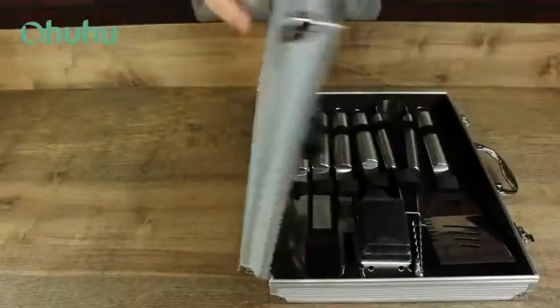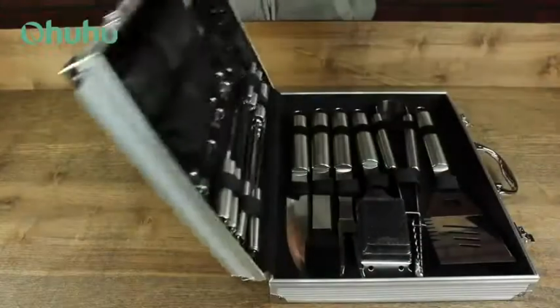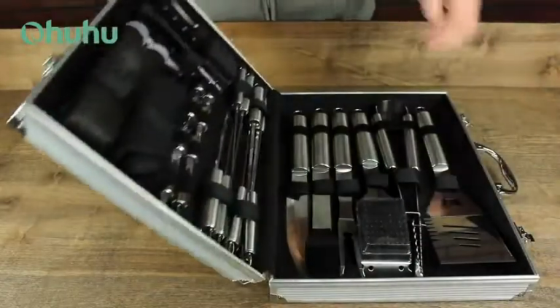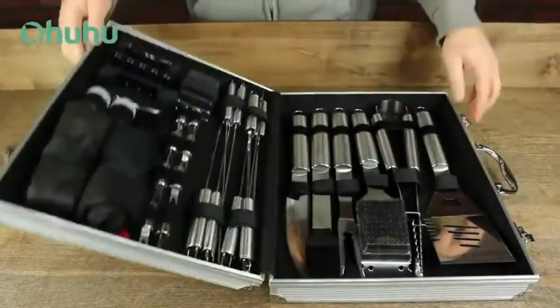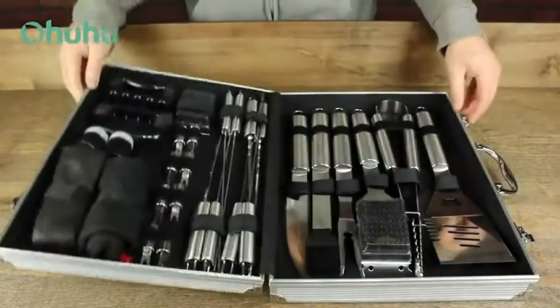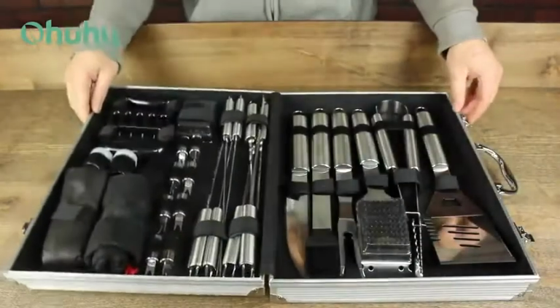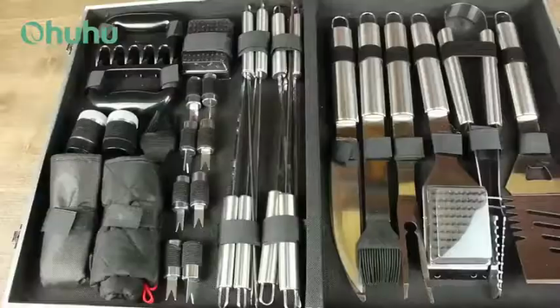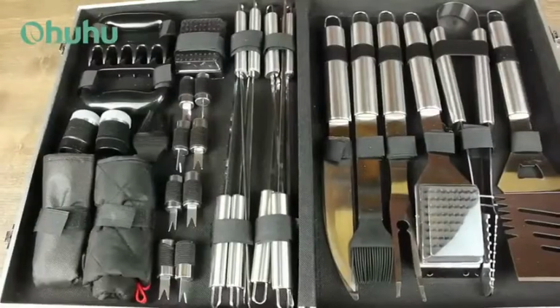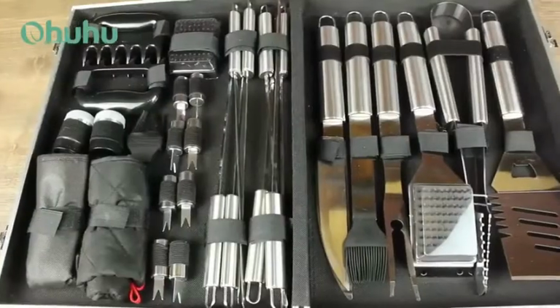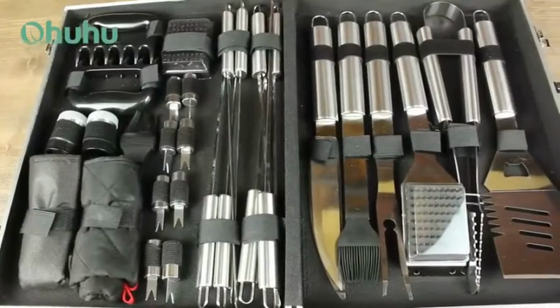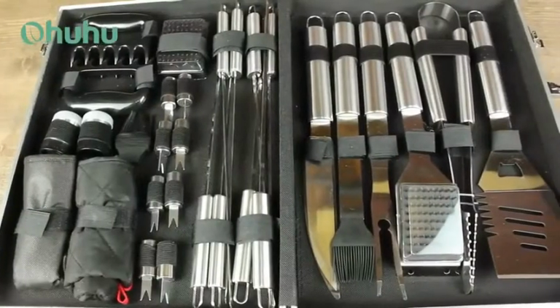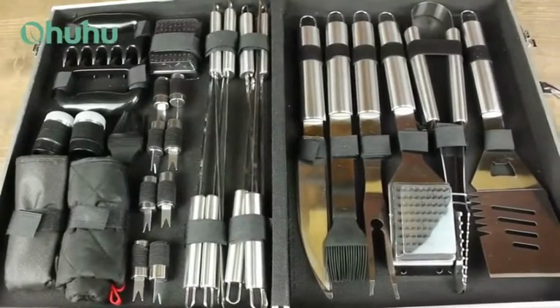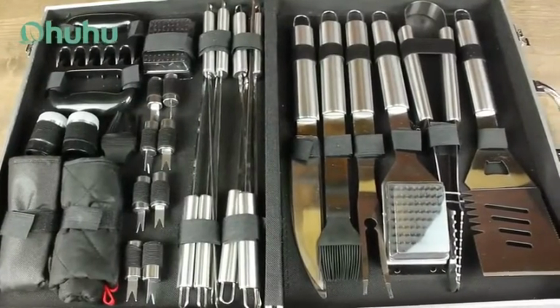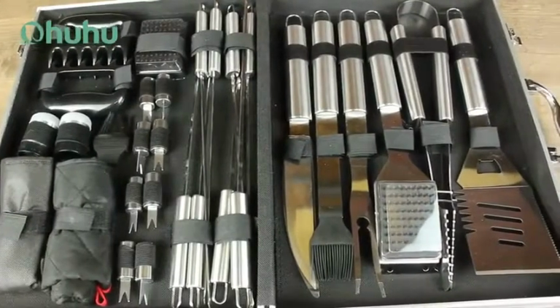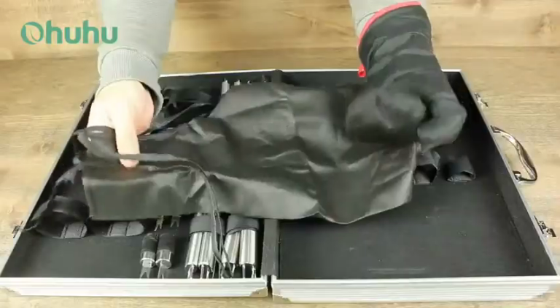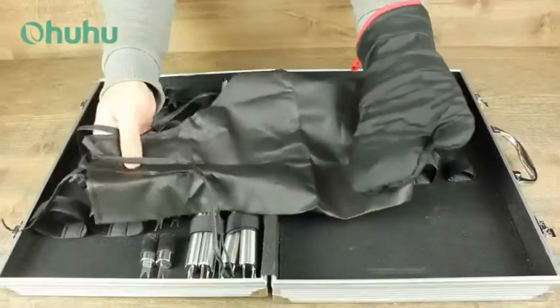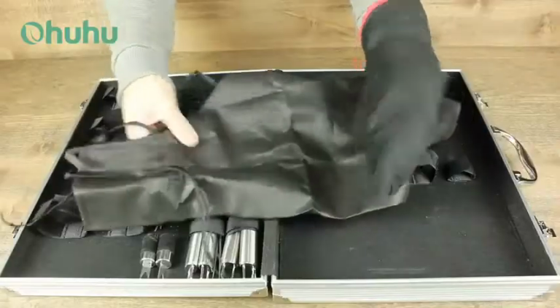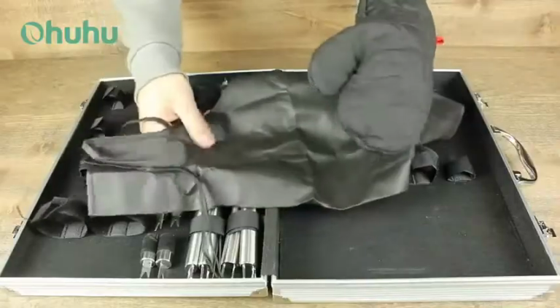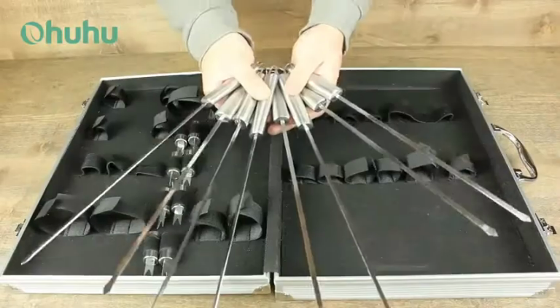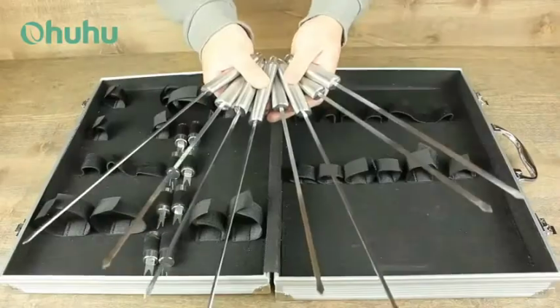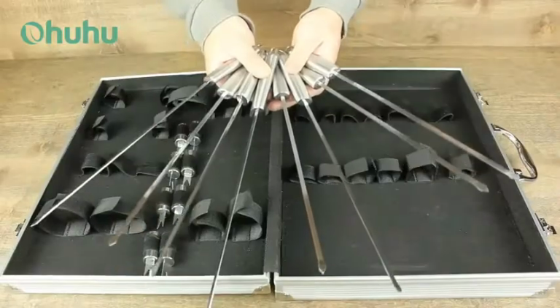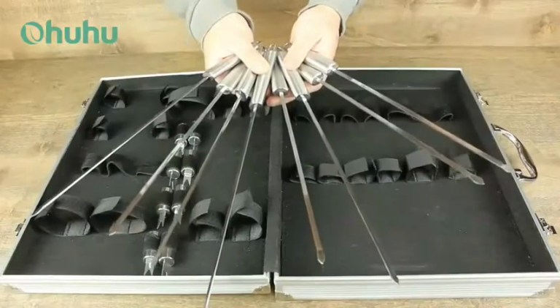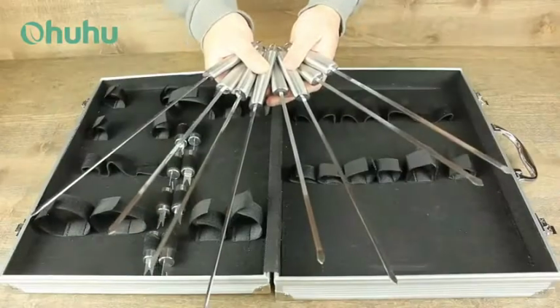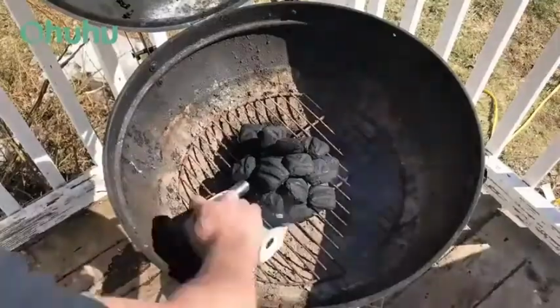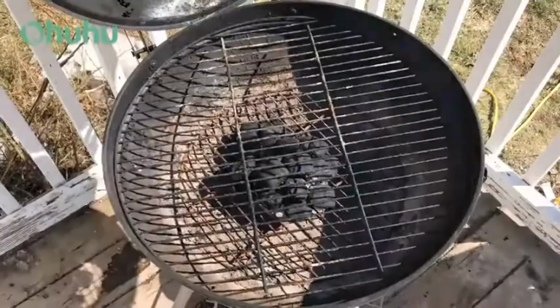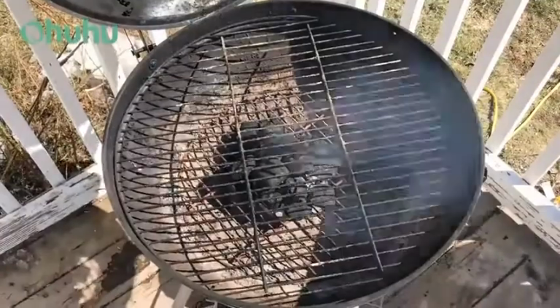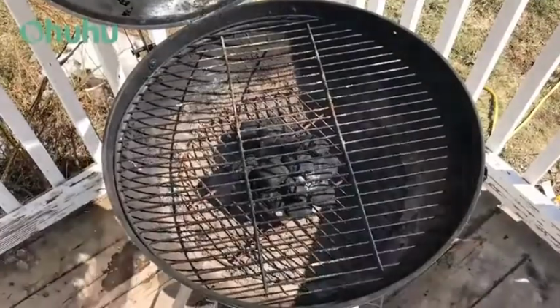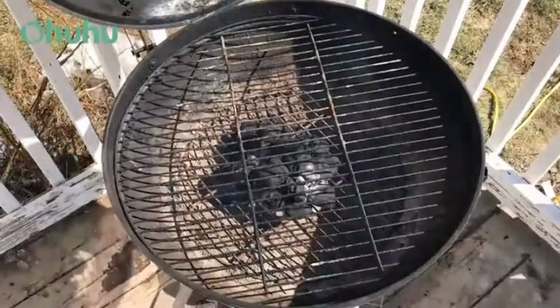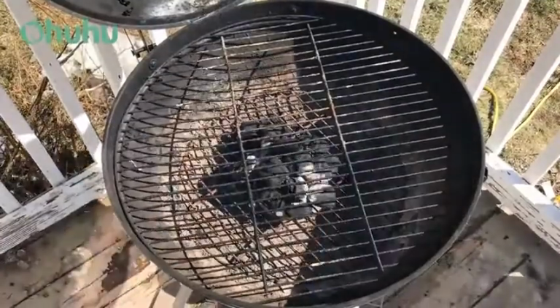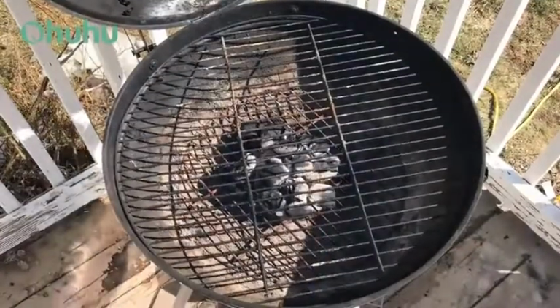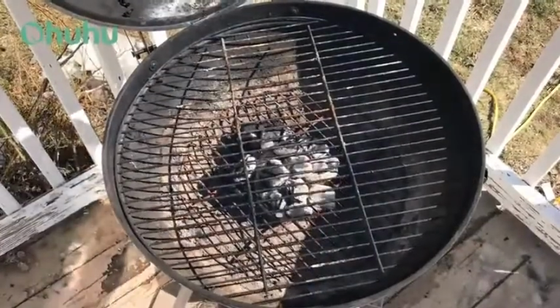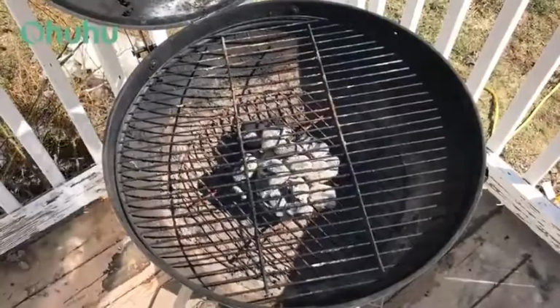Ohuhu claims their 31-piece barbecue set will be the last one you'll ever need, with anything from hot pads to eight skewers. So let's take a closer look and put these tools to work.